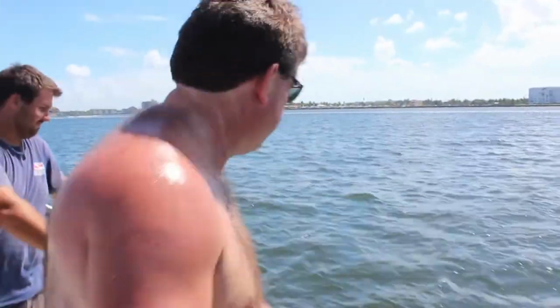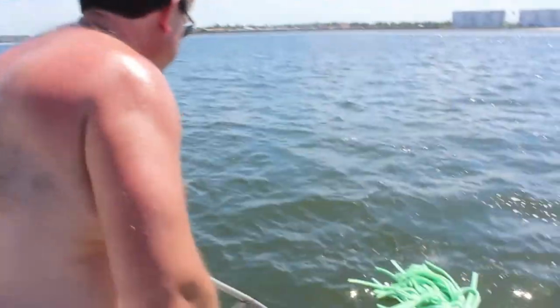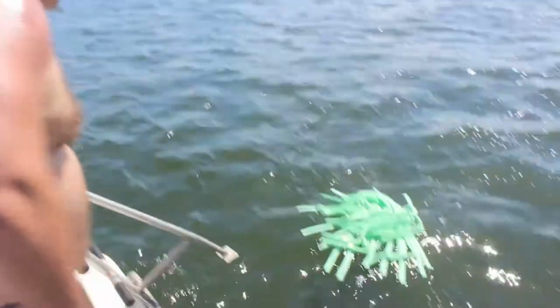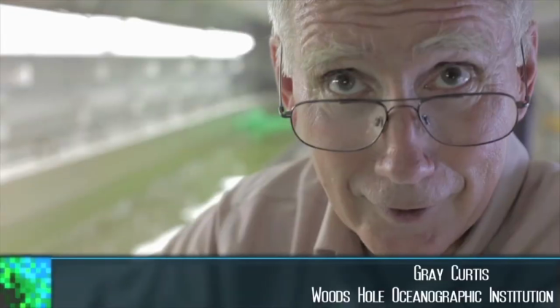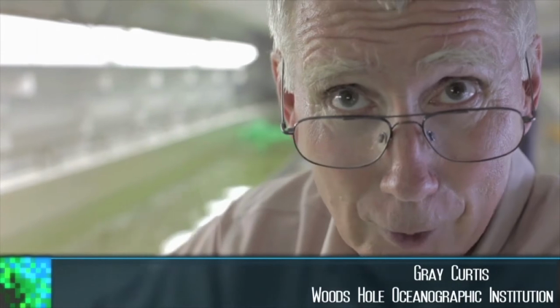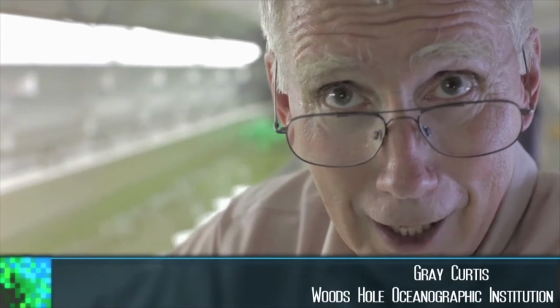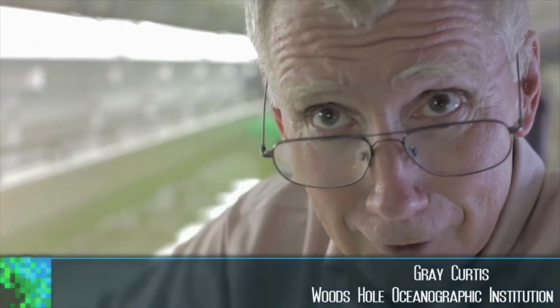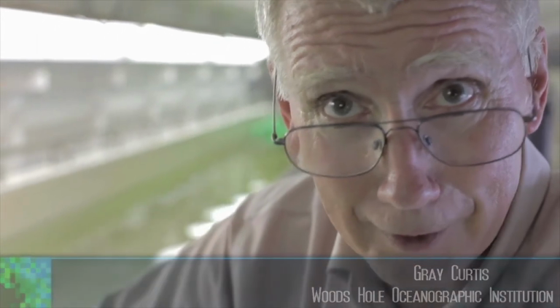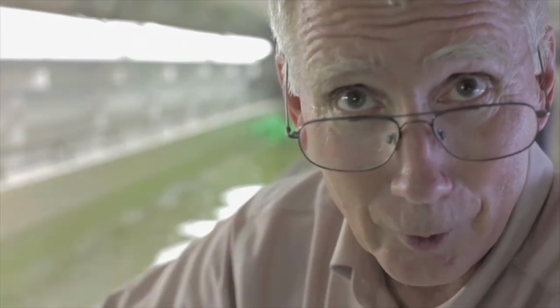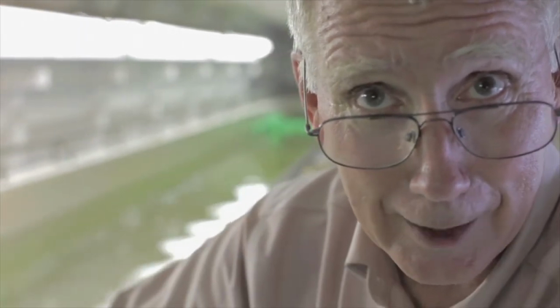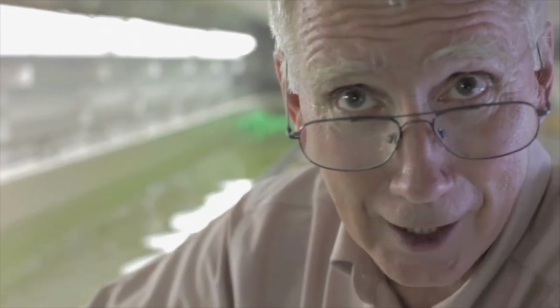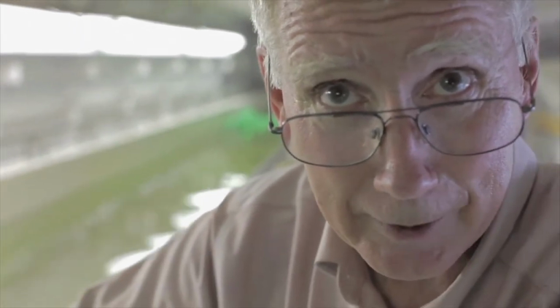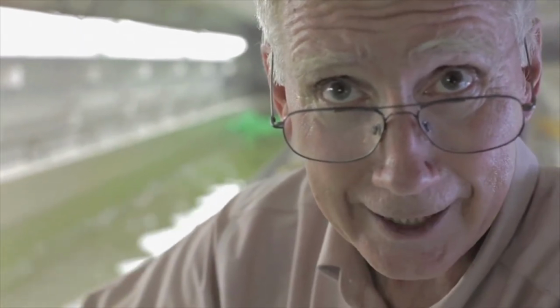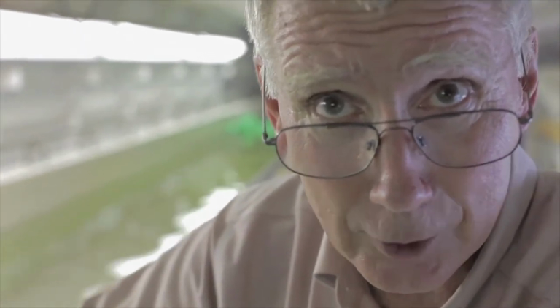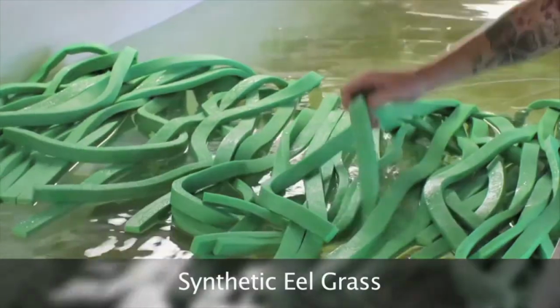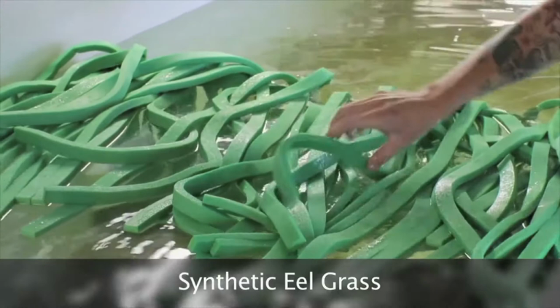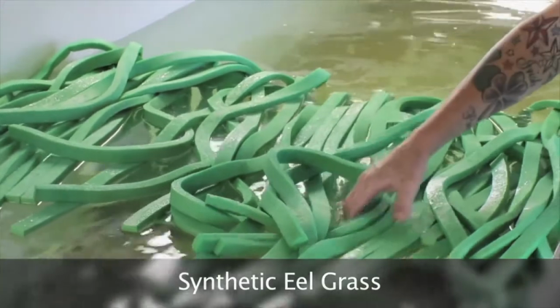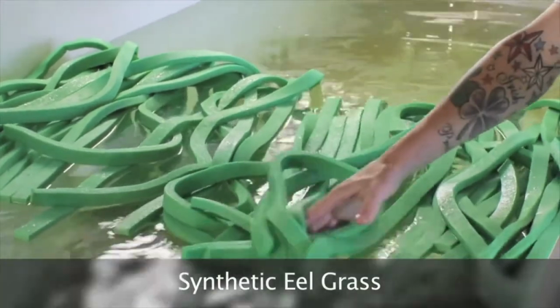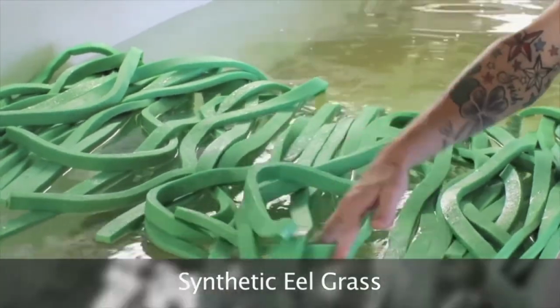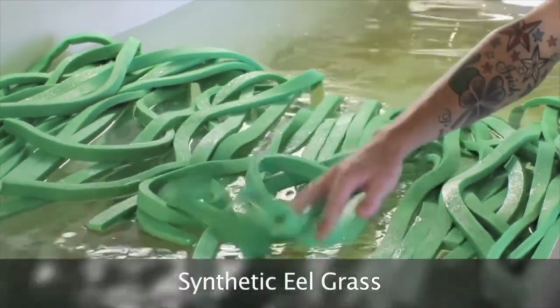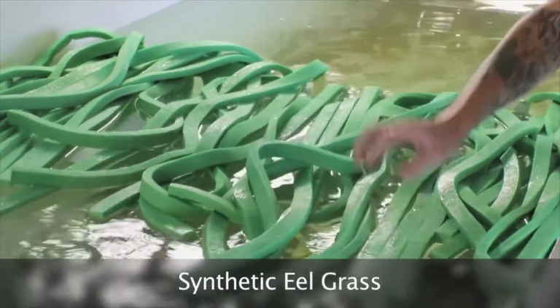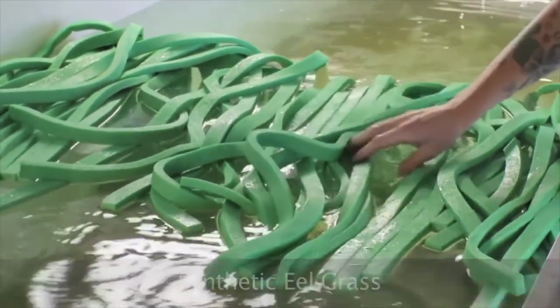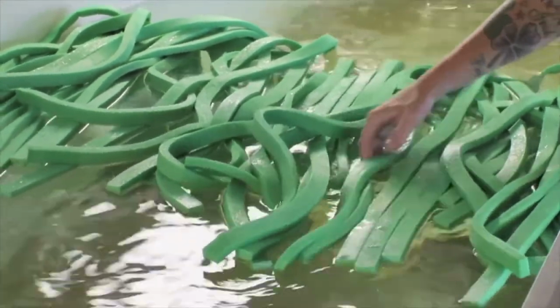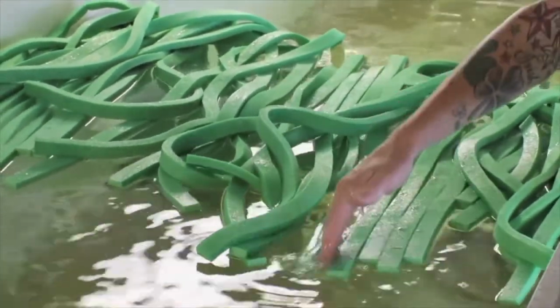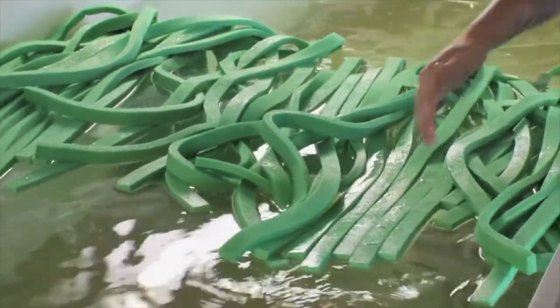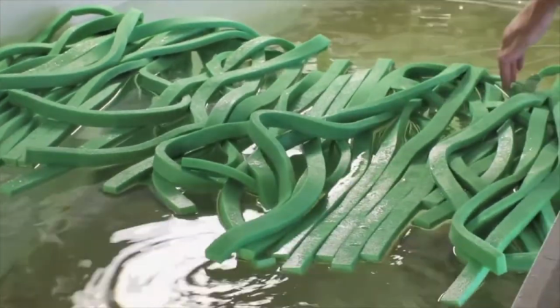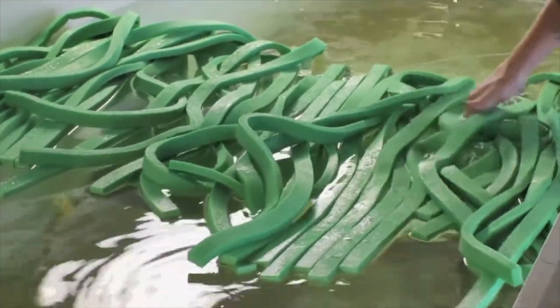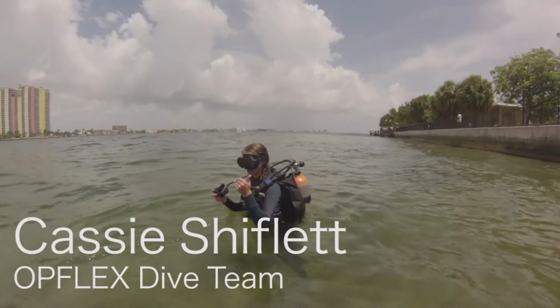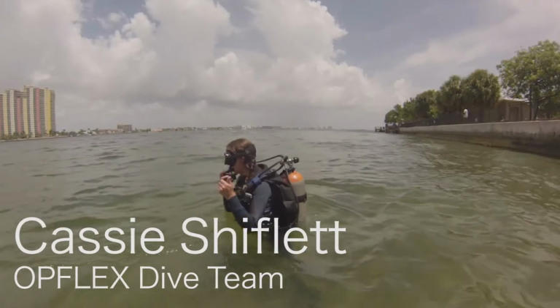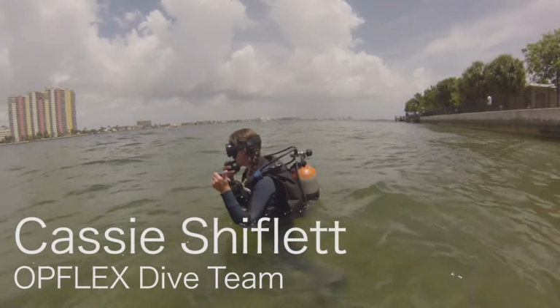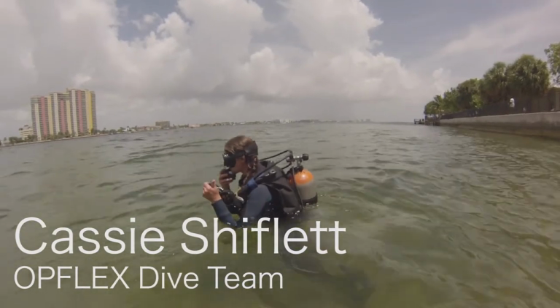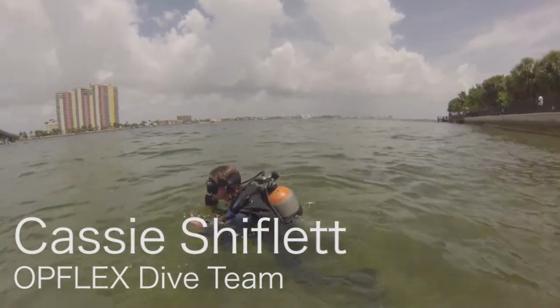Greg Curtis, along with Scott Smith, developed this concept of synthetic eelgrass to take advantage of the oleophilic nature of EMA in order to capture oil on the water.